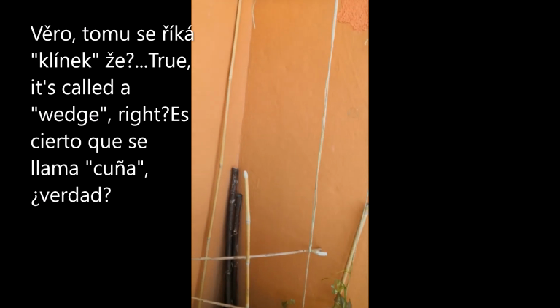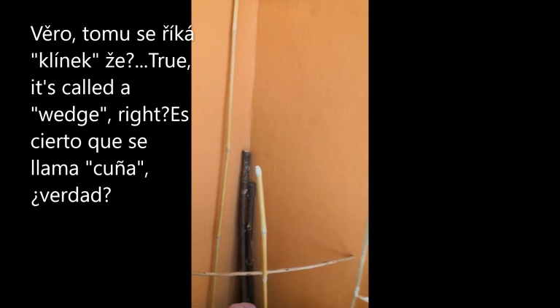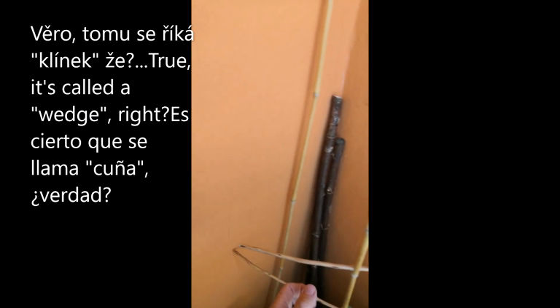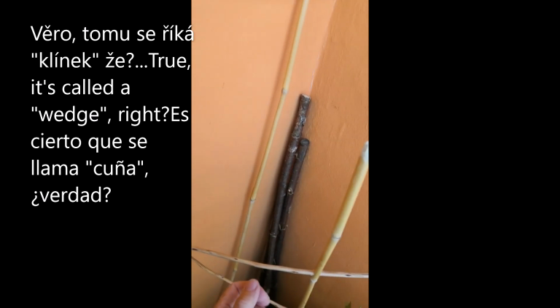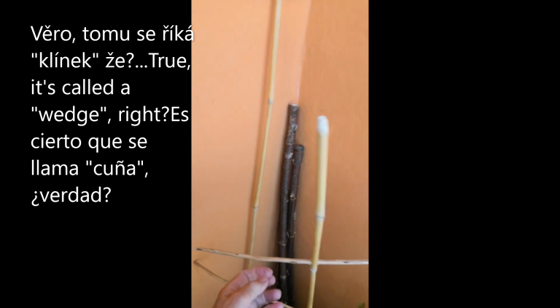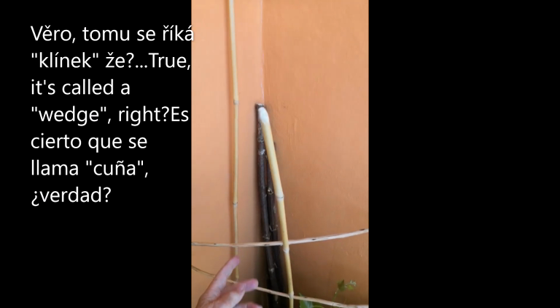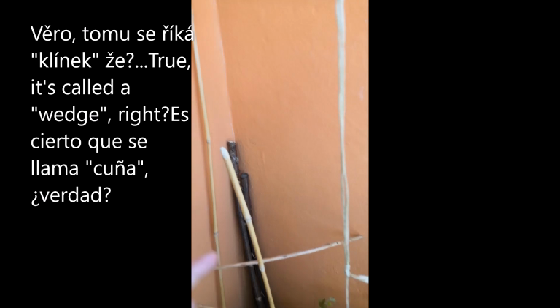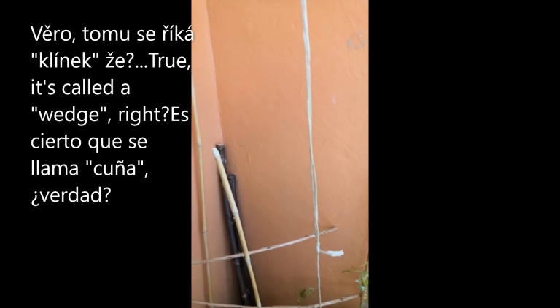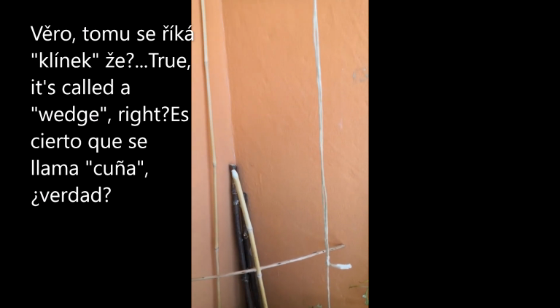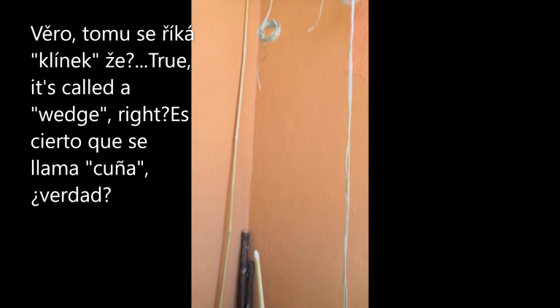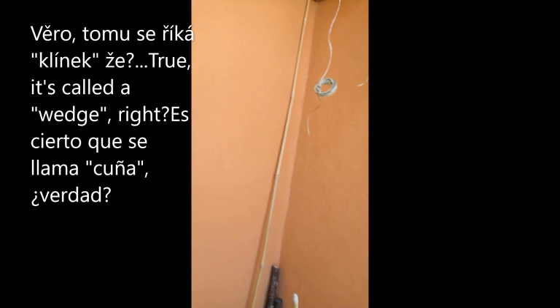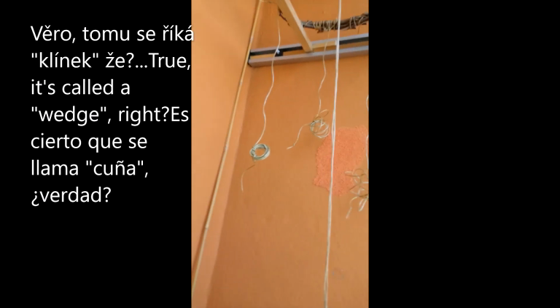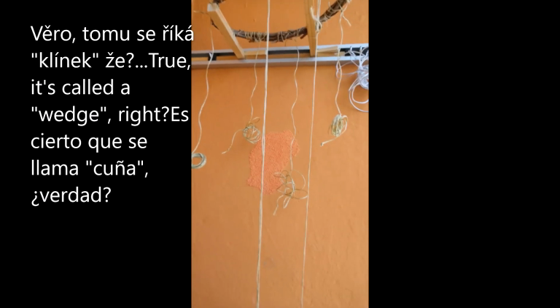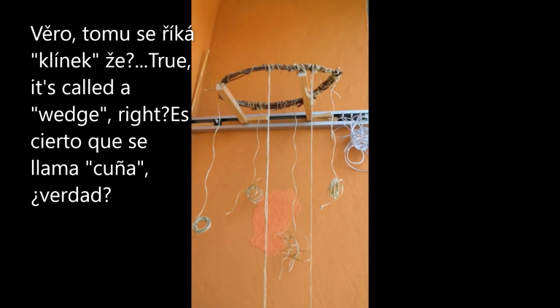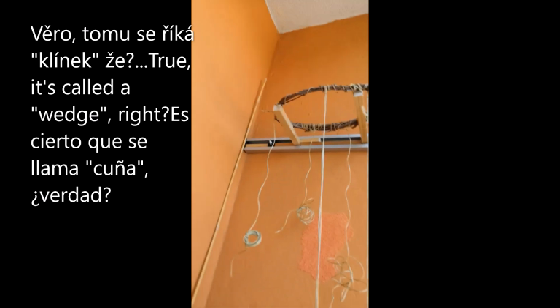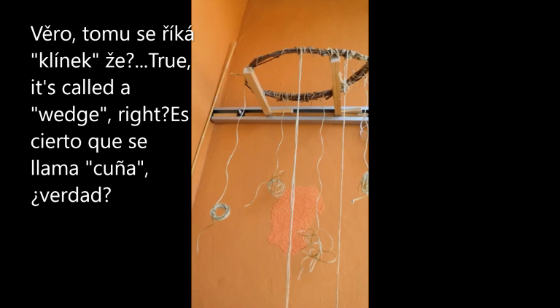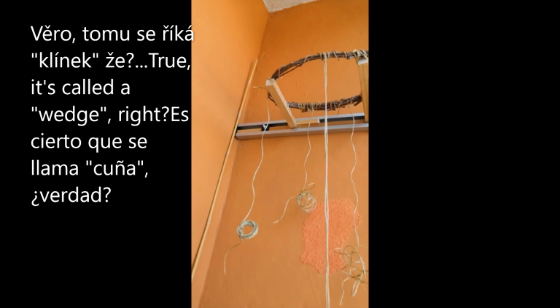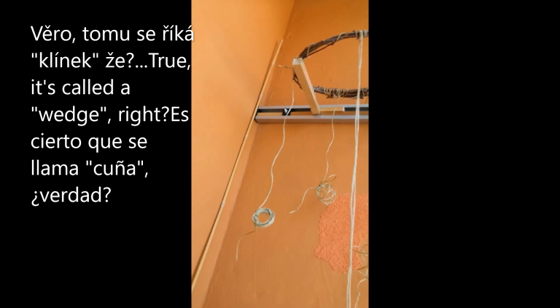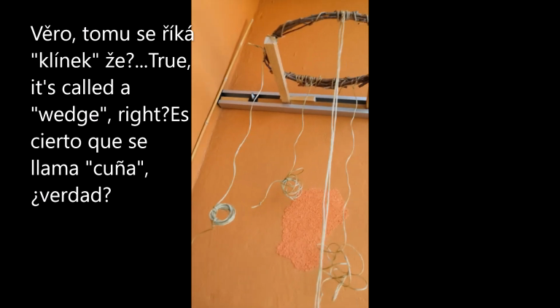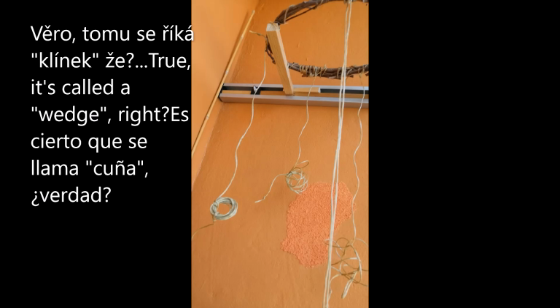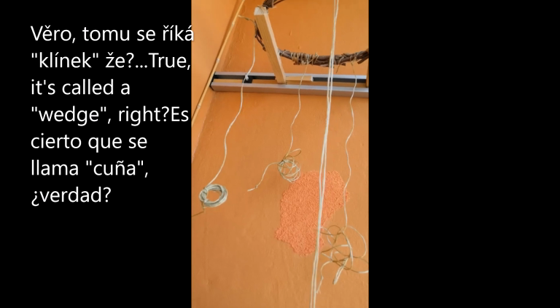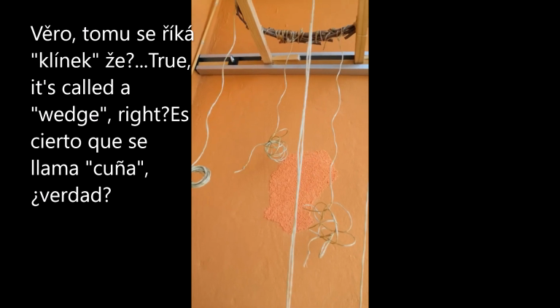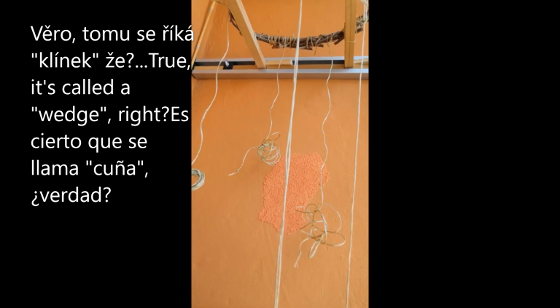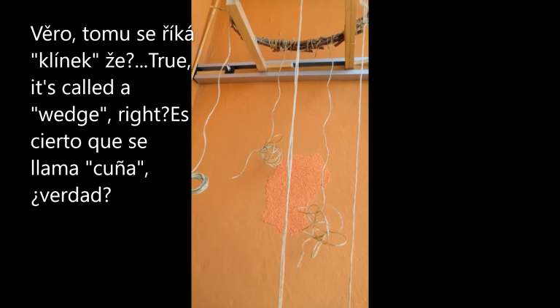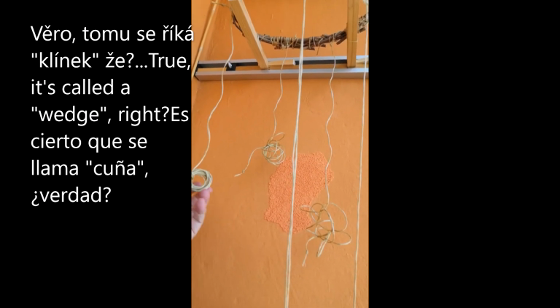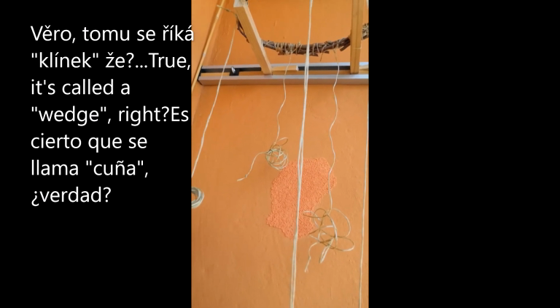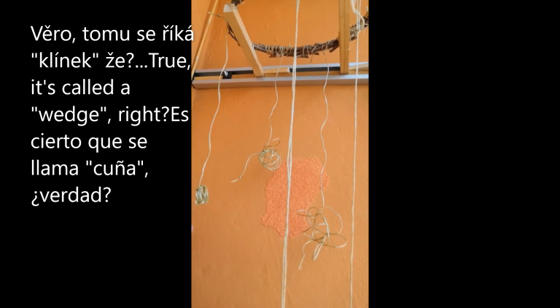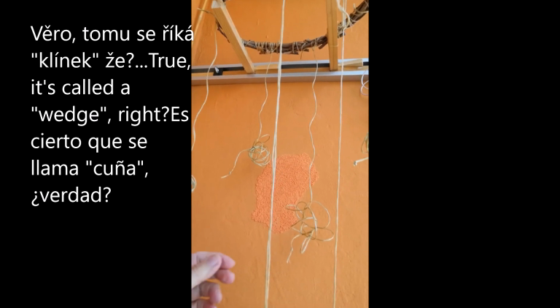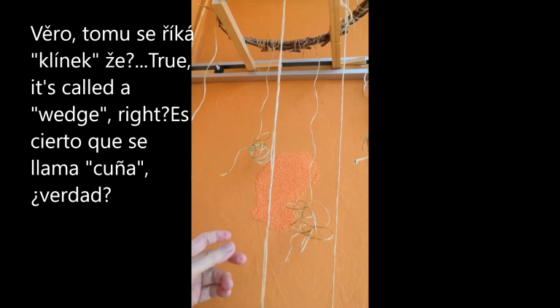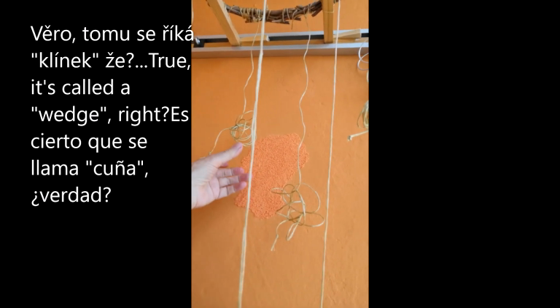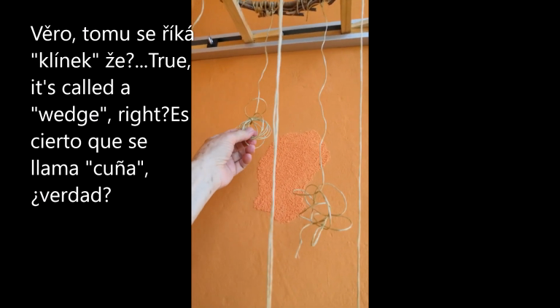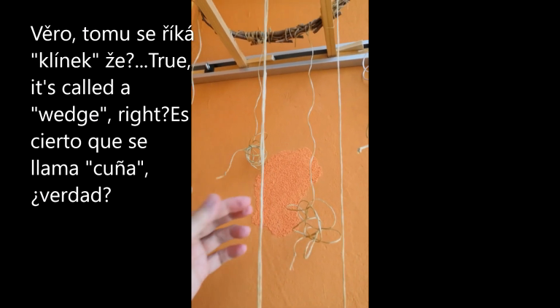Myslela jsem, že to dám na nějakej klacek, ale ne. Tohle využiju jenom z toho, co mám doma. Nechci, aby to bylo nějak drahý - nakupovat věci, když jsou doma.